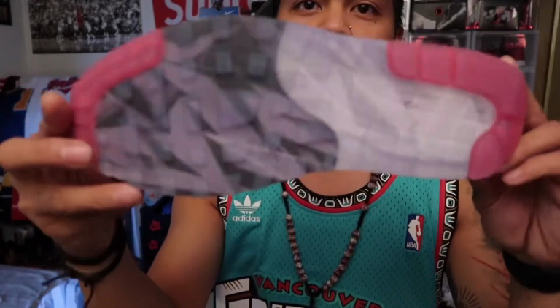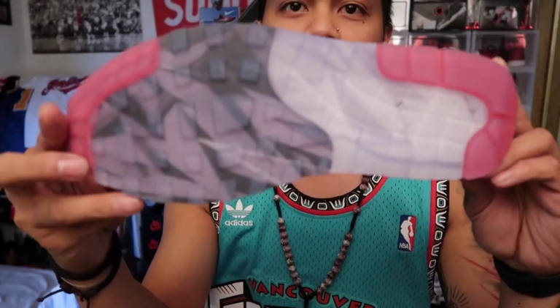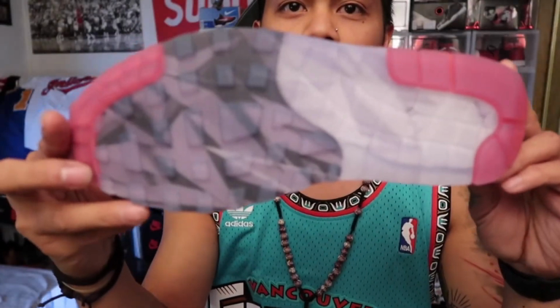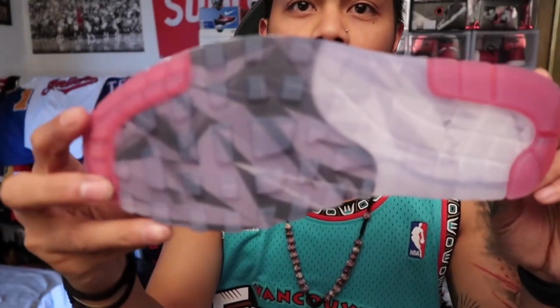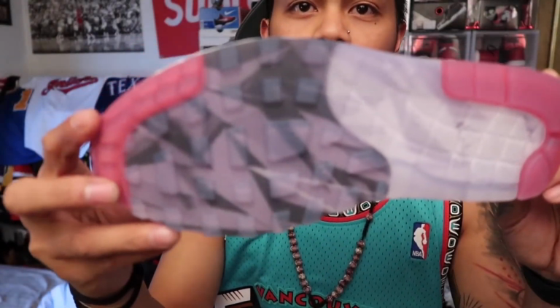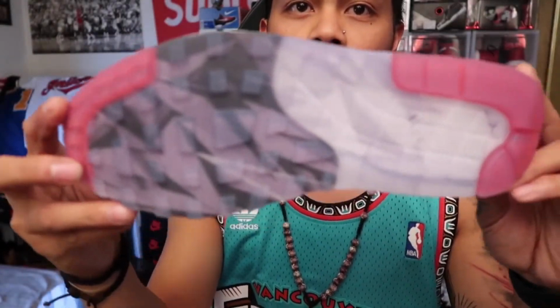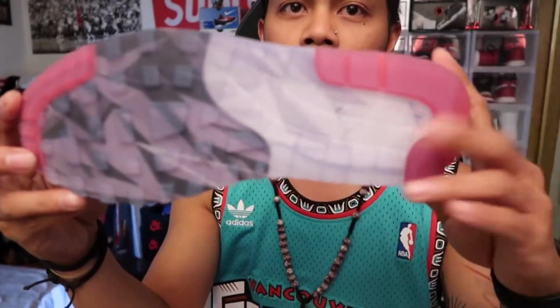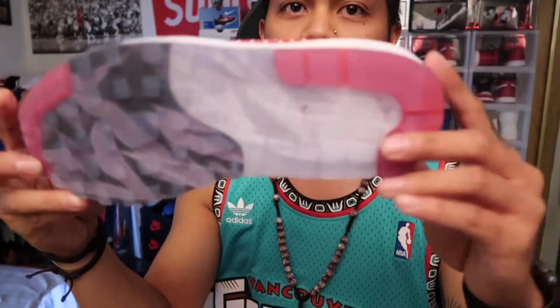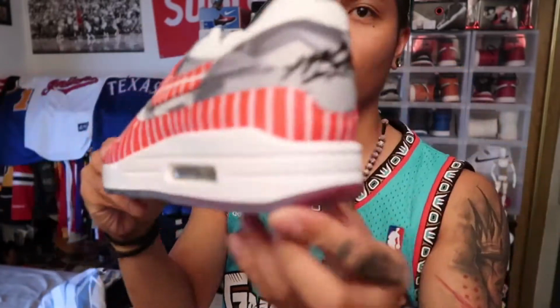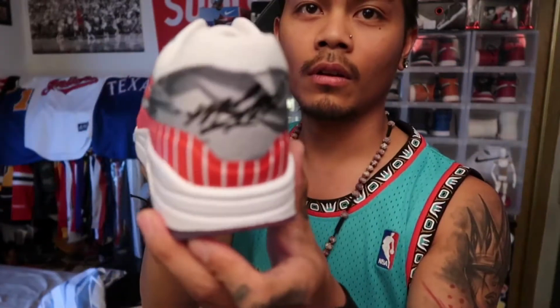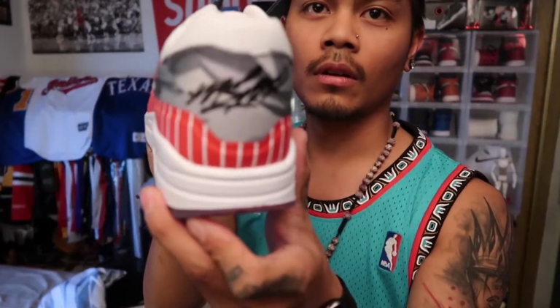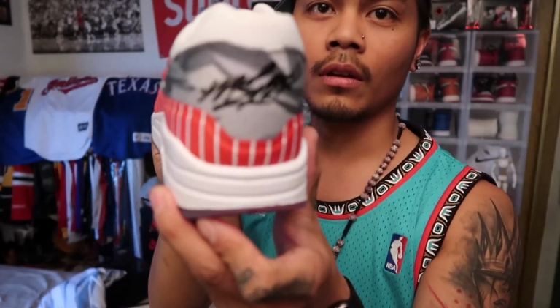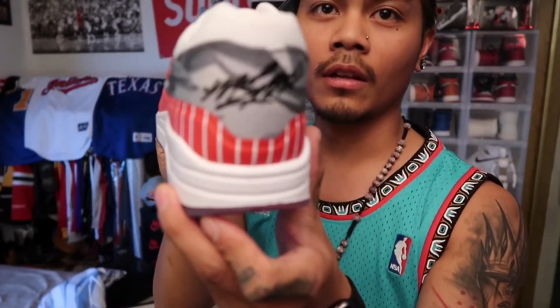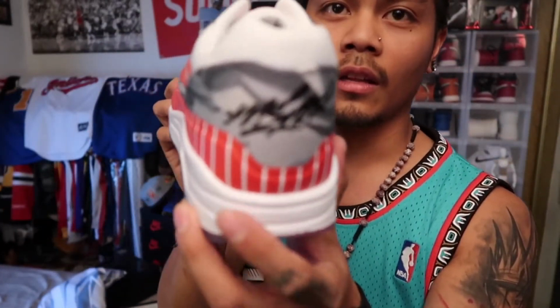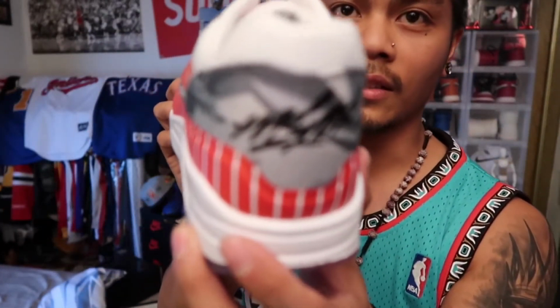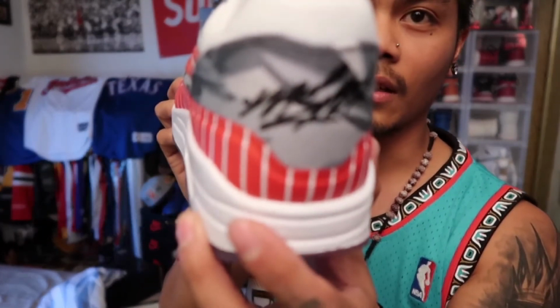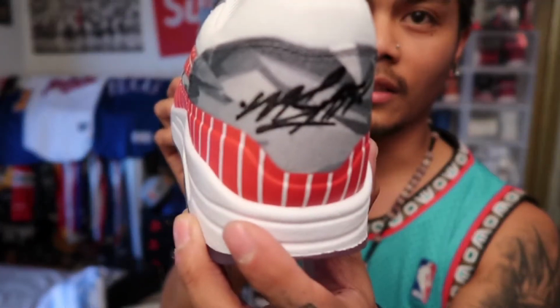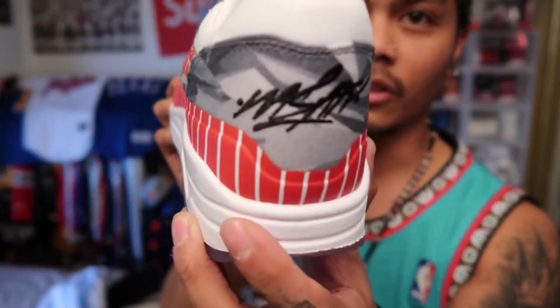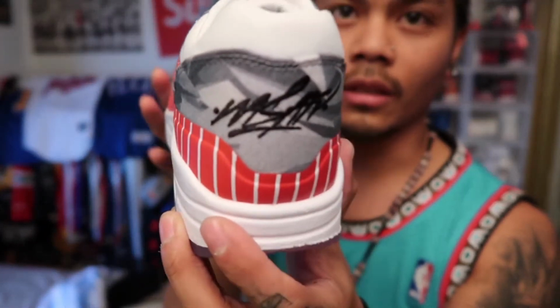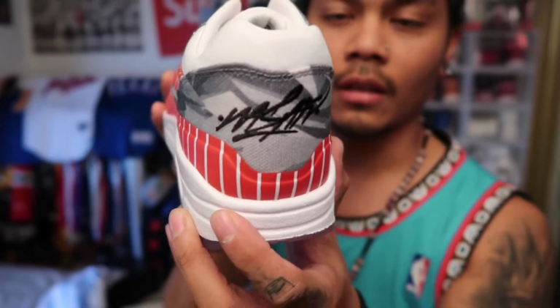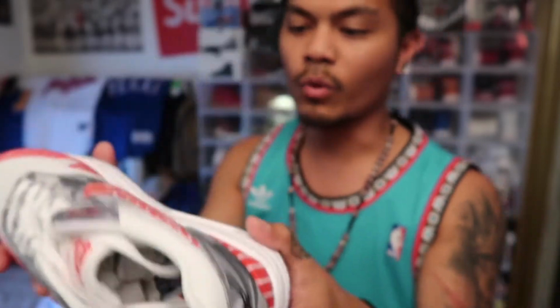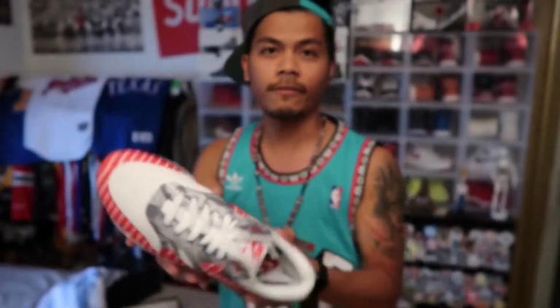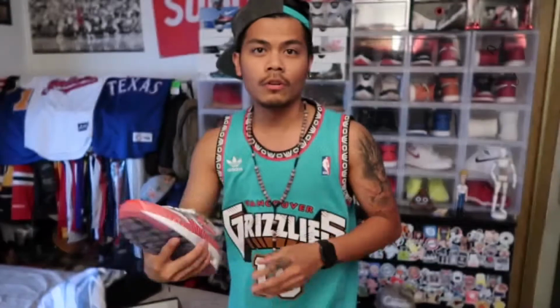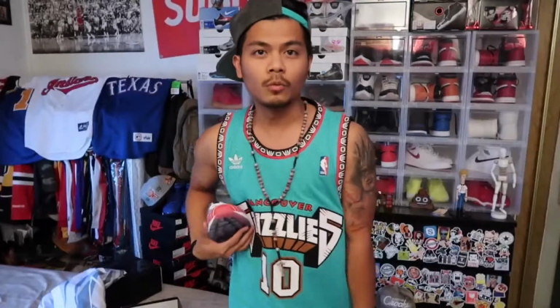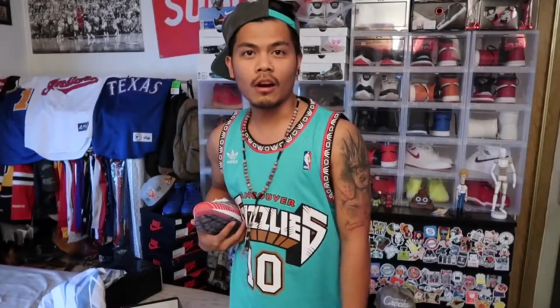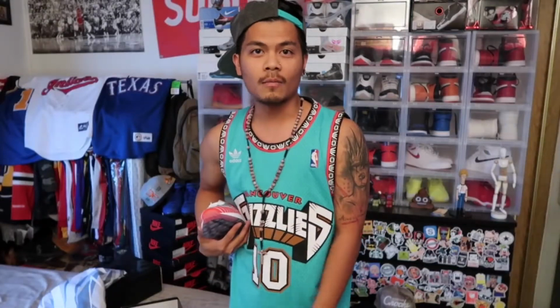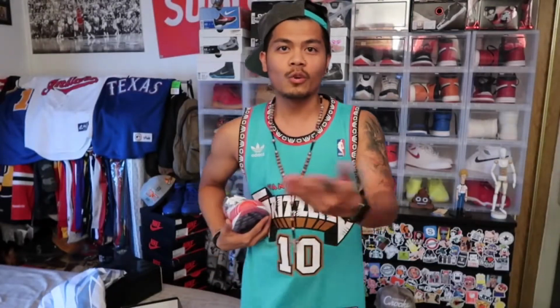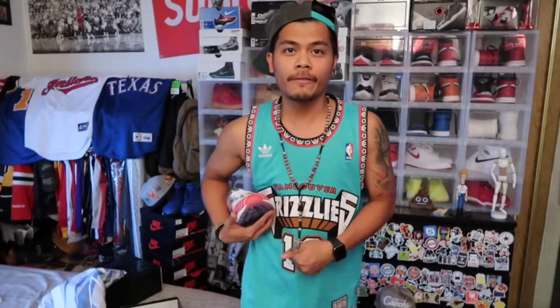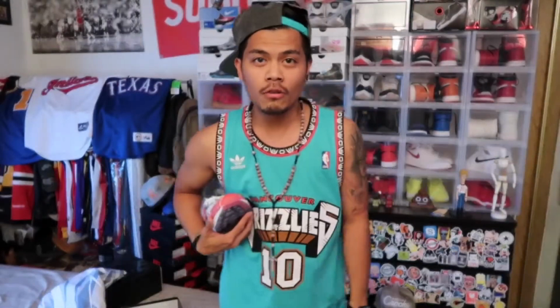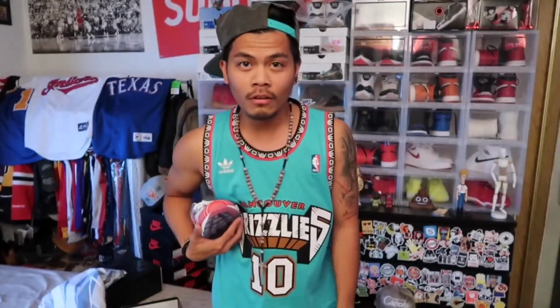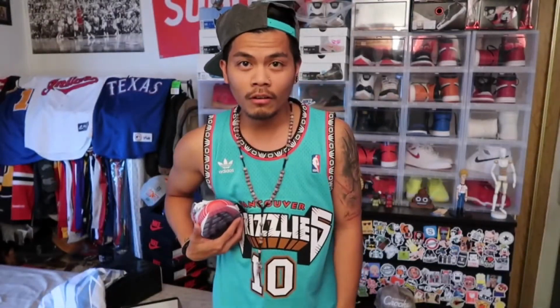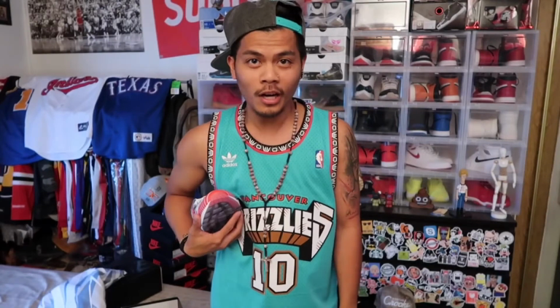Everything right here is canvas. You have the bubble sole, and clear bottoms. And that right there — I think that's his initial. What they call him is 'What's up fool' — that's right.